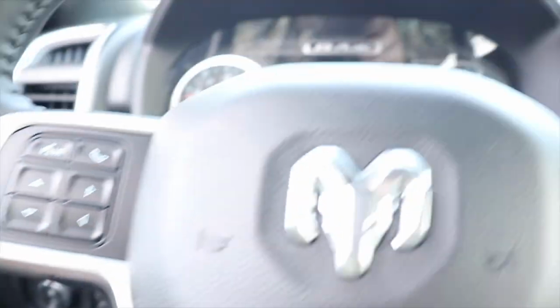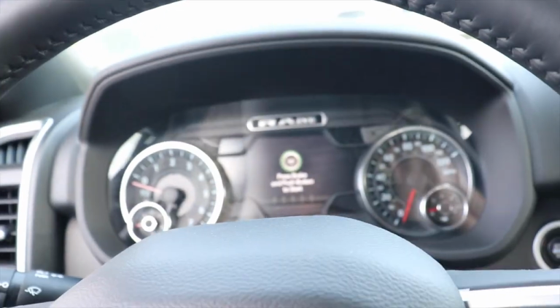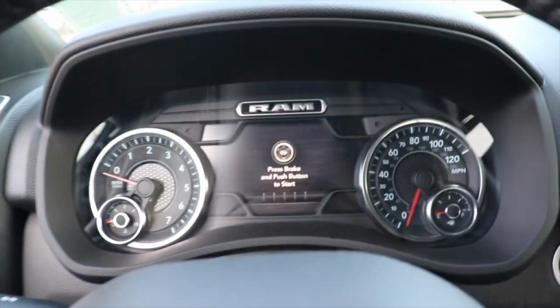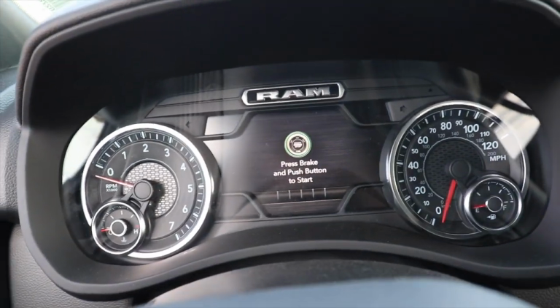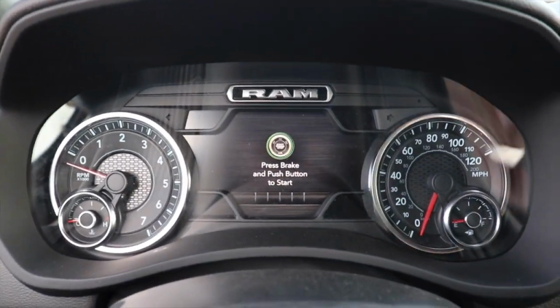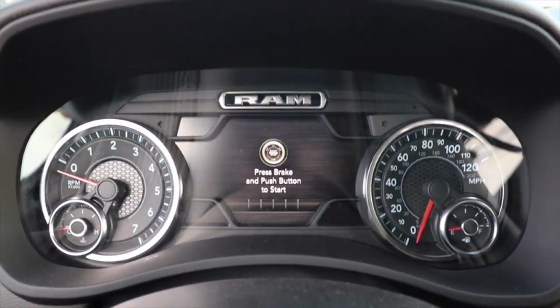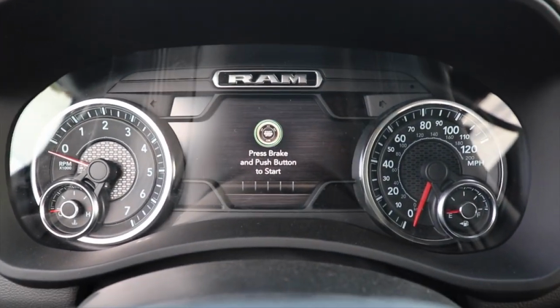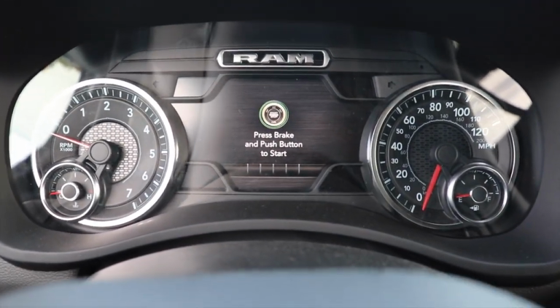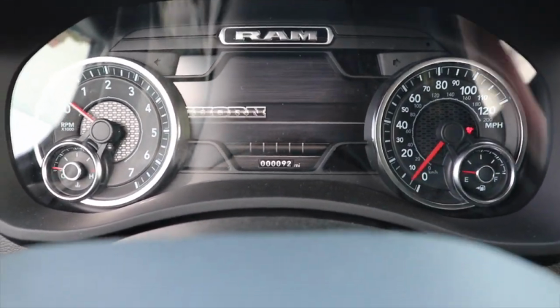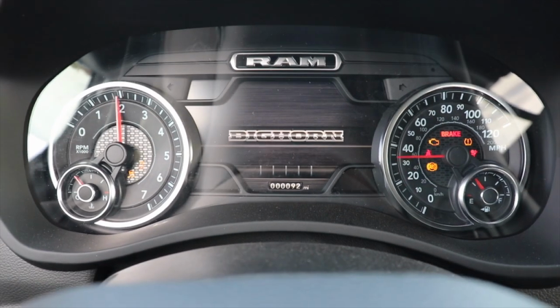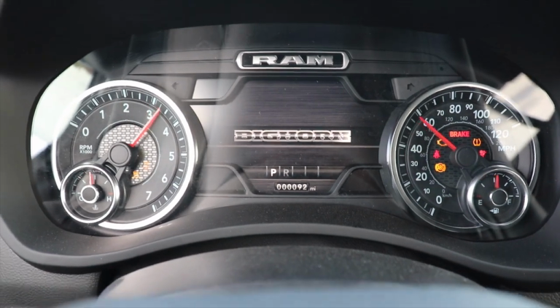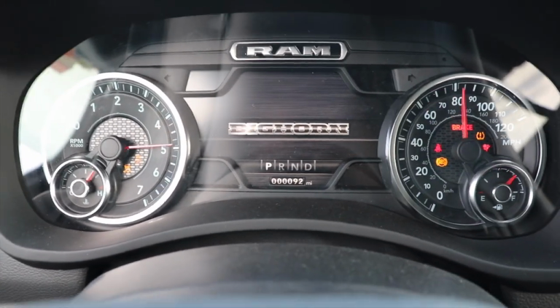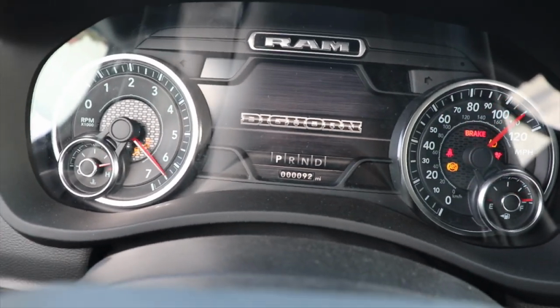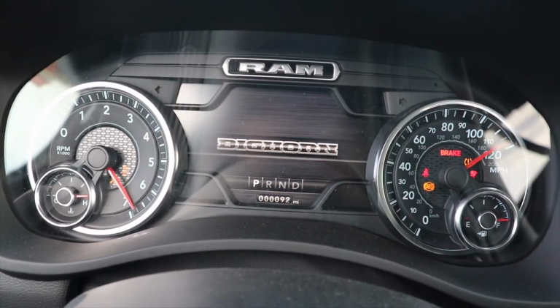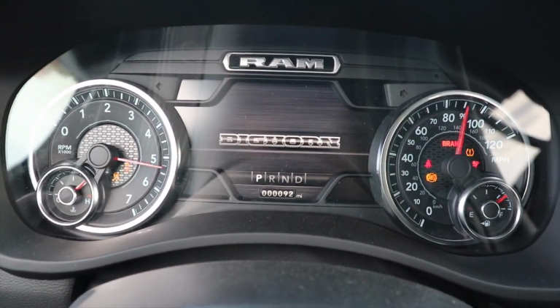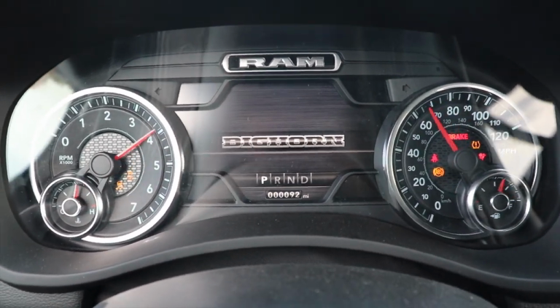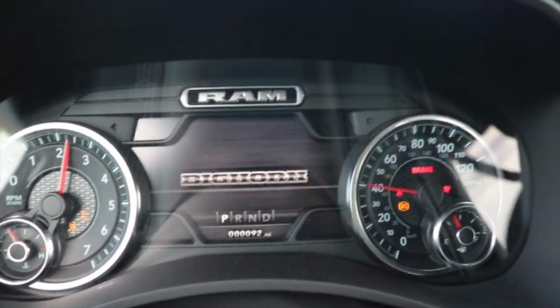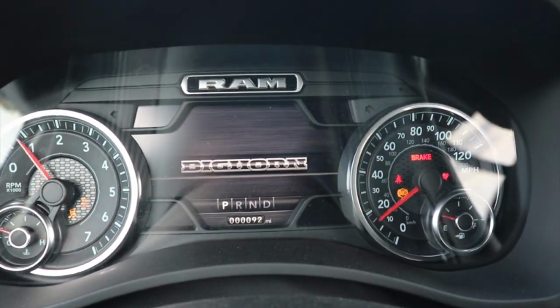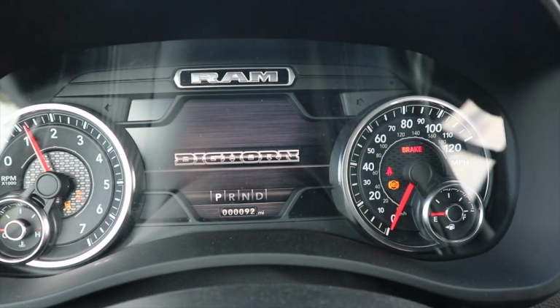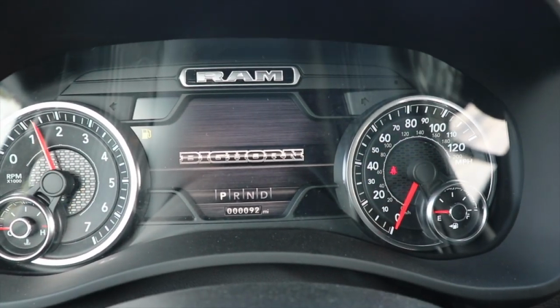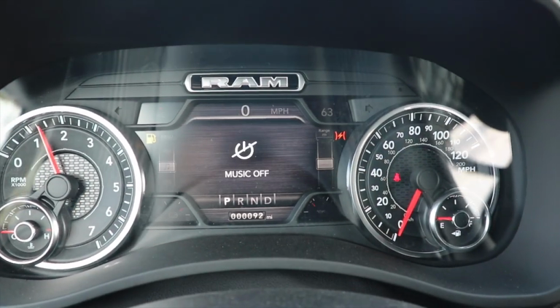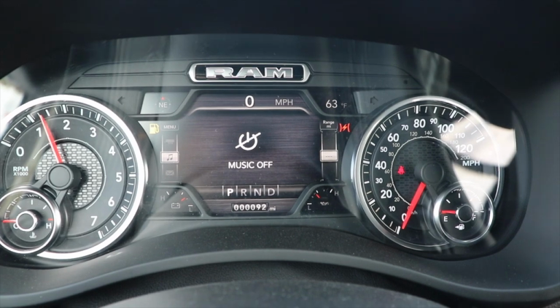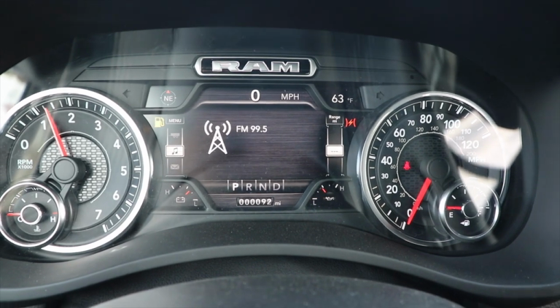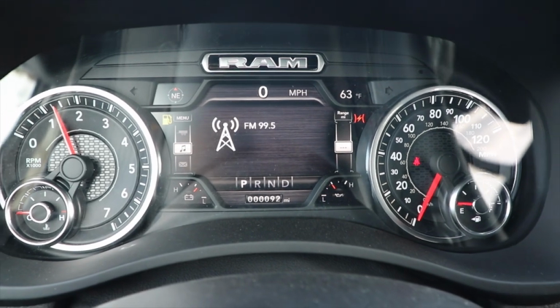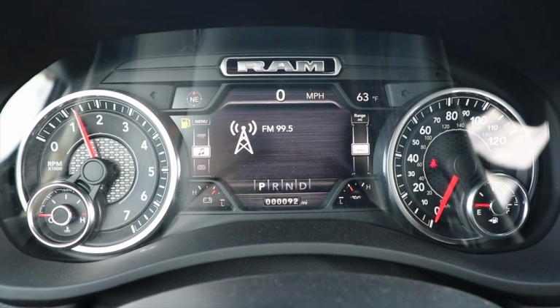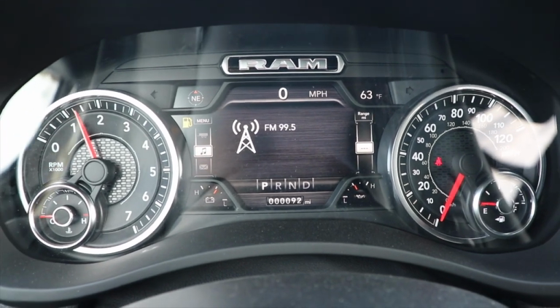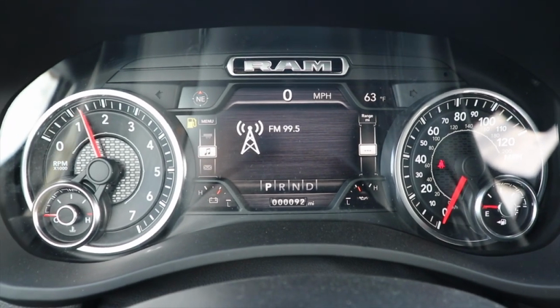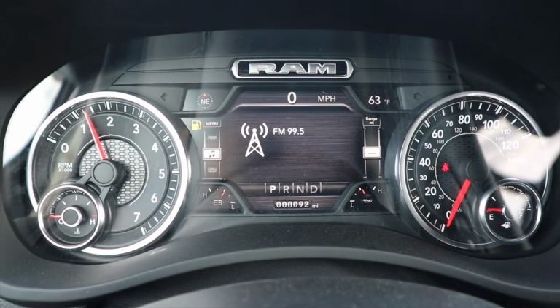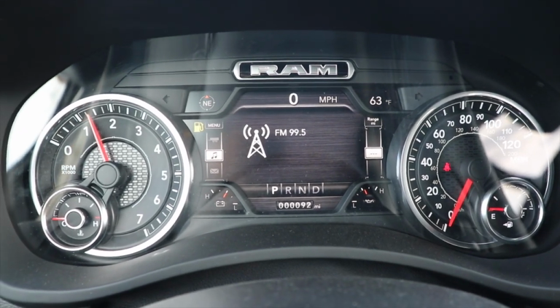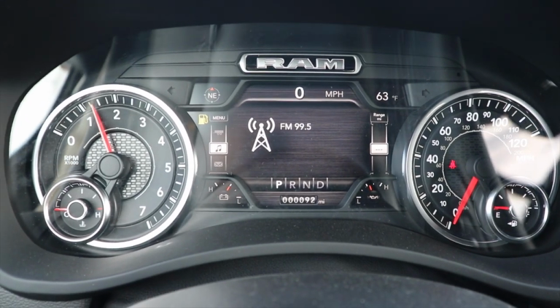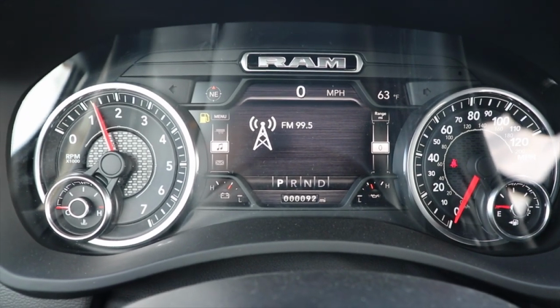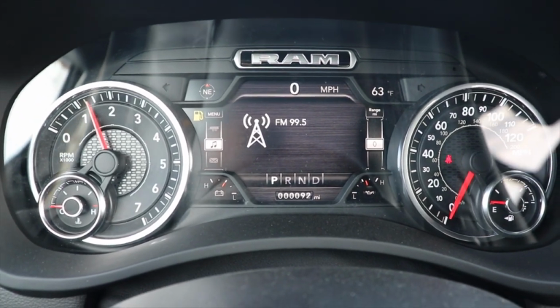Coming up to the center instrument cluster, I will turn the truck on real quick to show you. In my opinion, I think RAM is probably the best in the truck market in terms of instrument cluster currently.